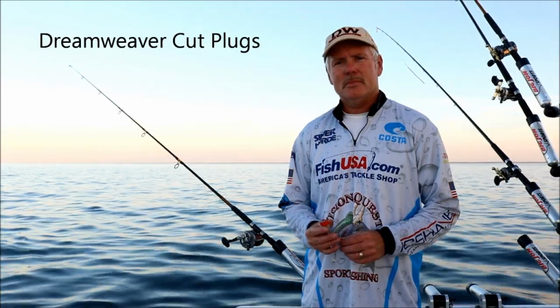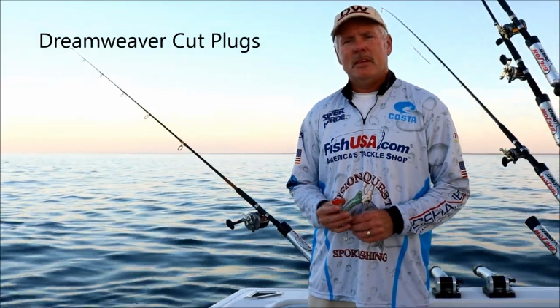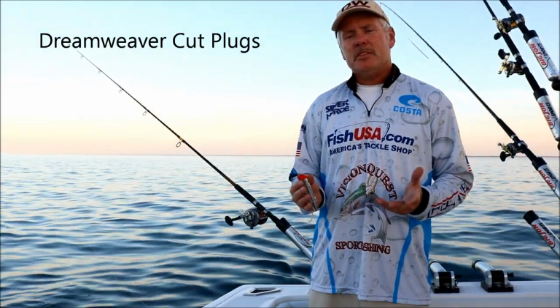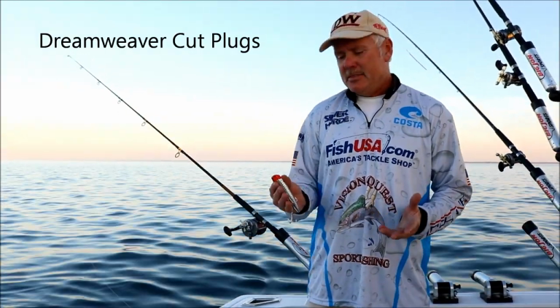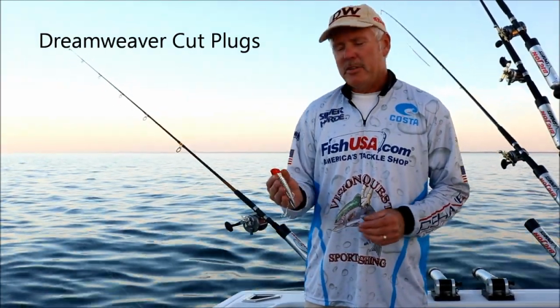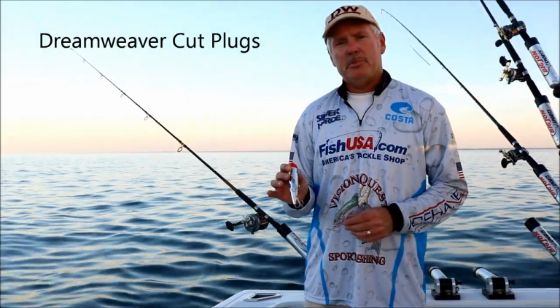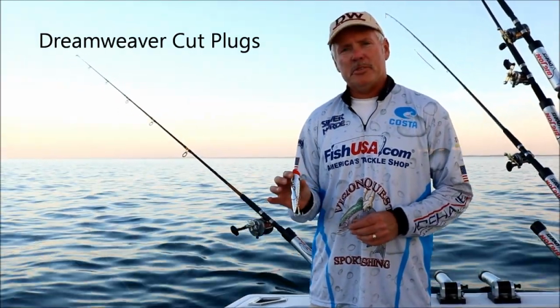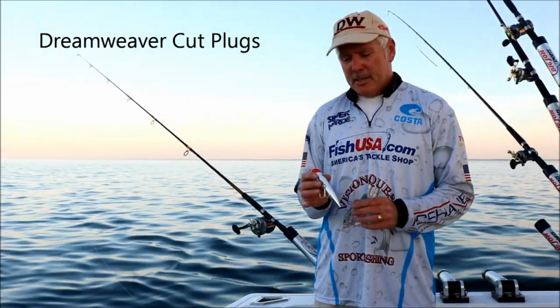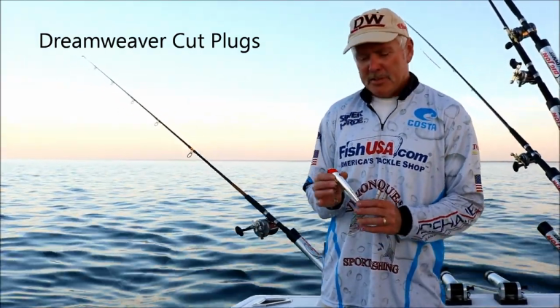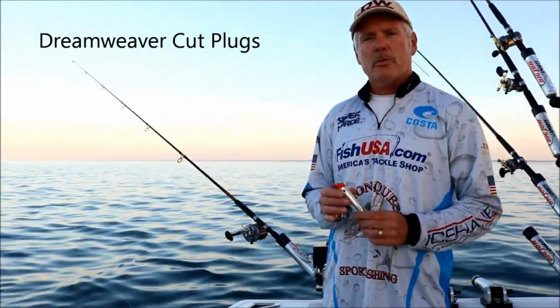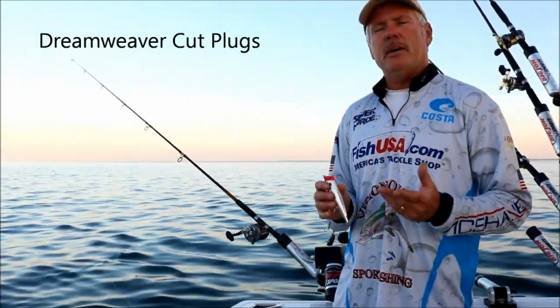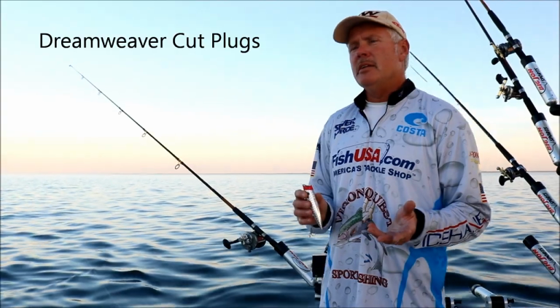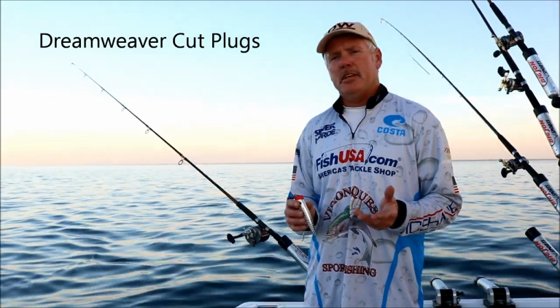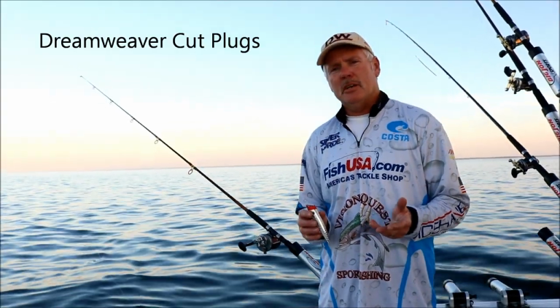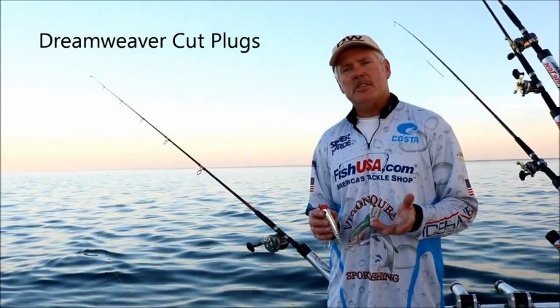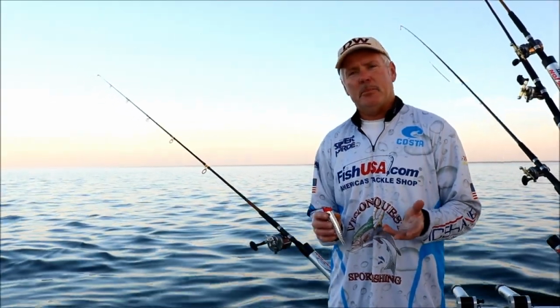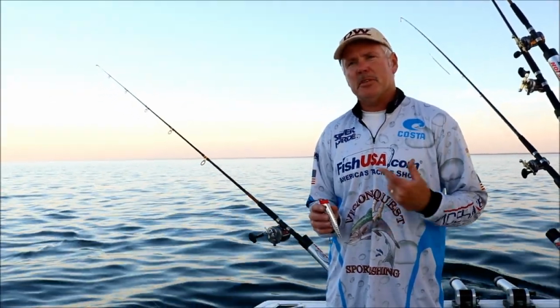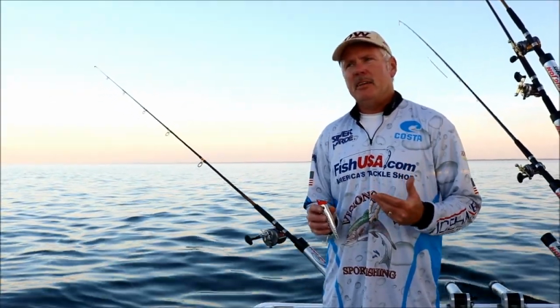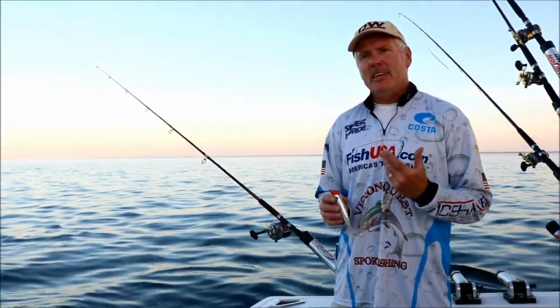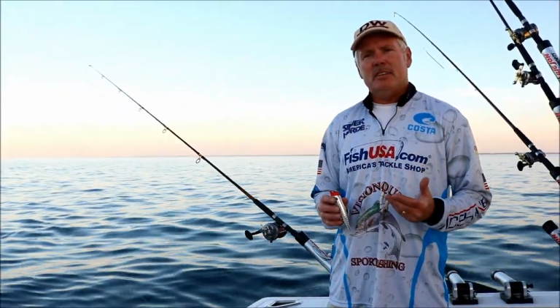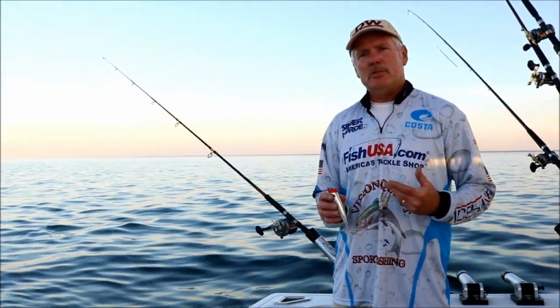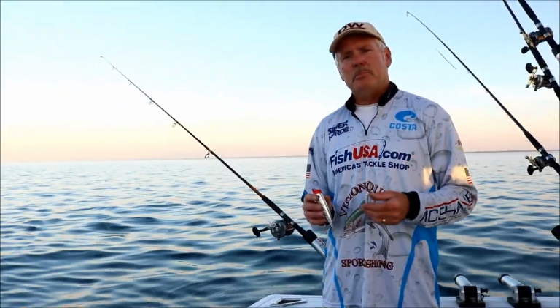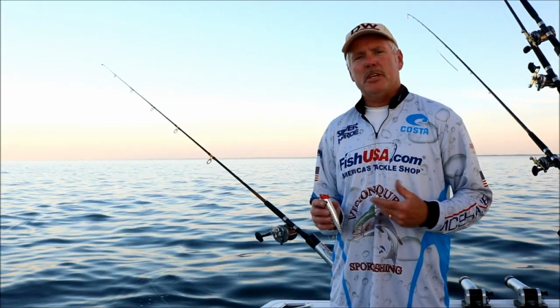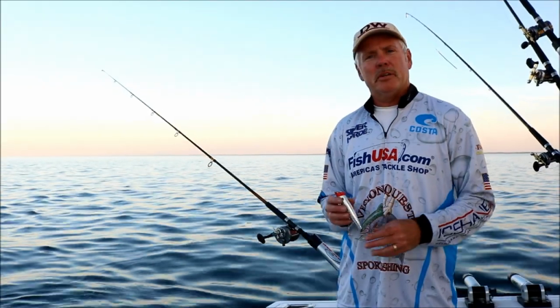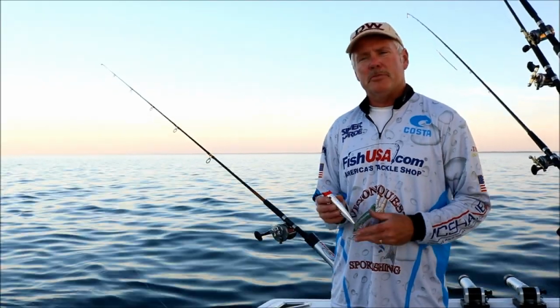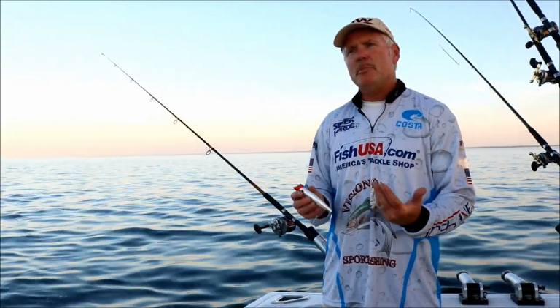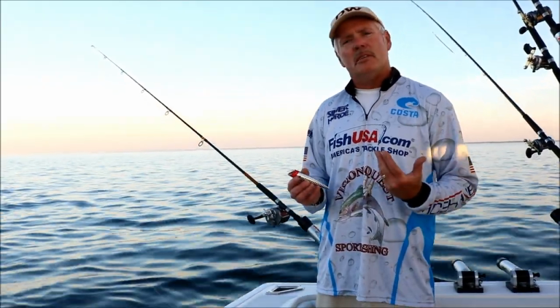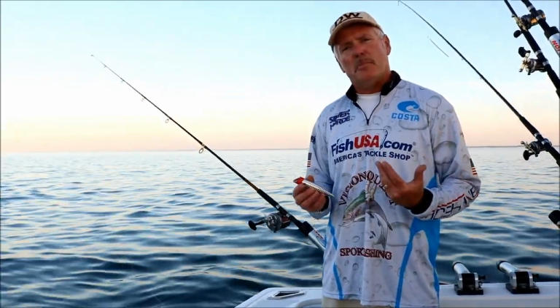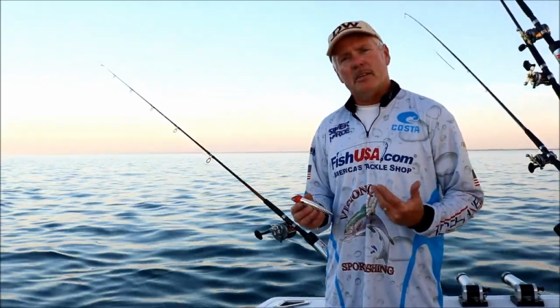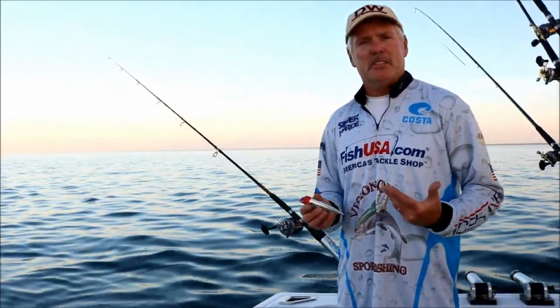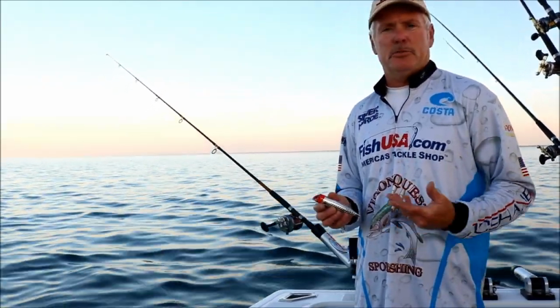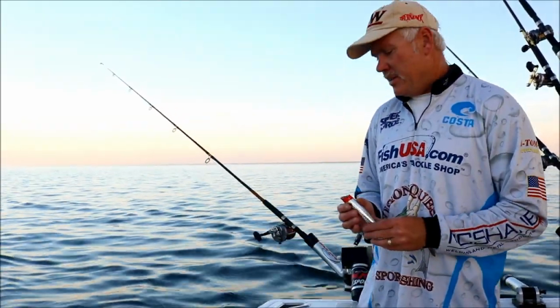Let's talk Dreamweaver cutplug fishing. Cutplugs are a great method to catch staging salmon, especially in that late August to mid-September period when these fish are coming in to spawn and start to stage off tributaries.